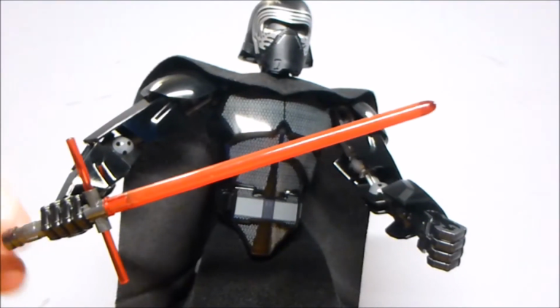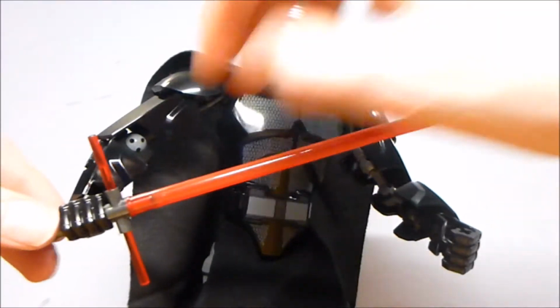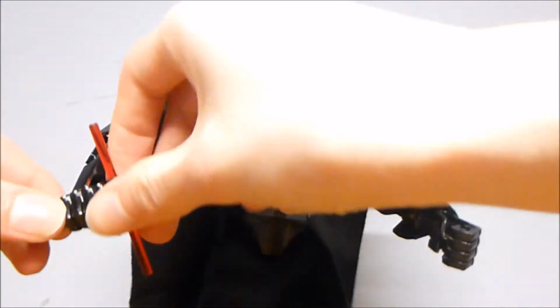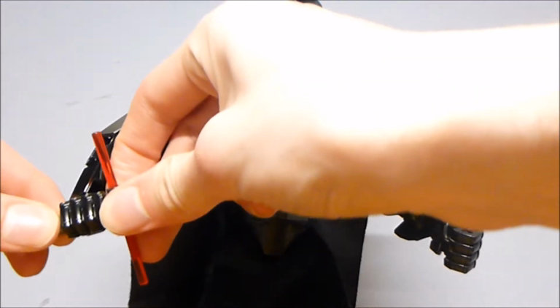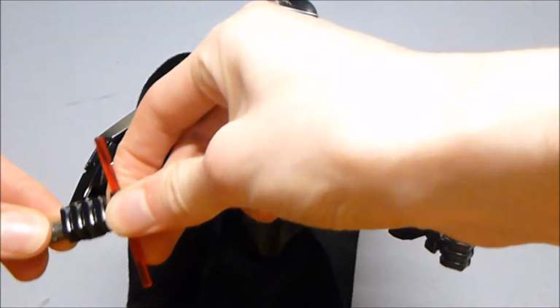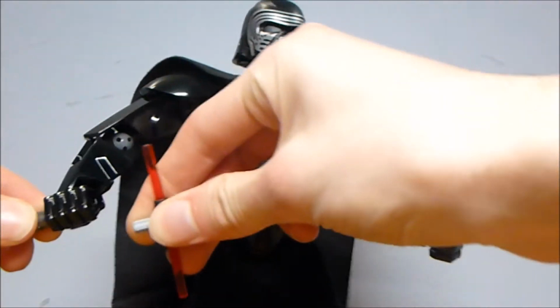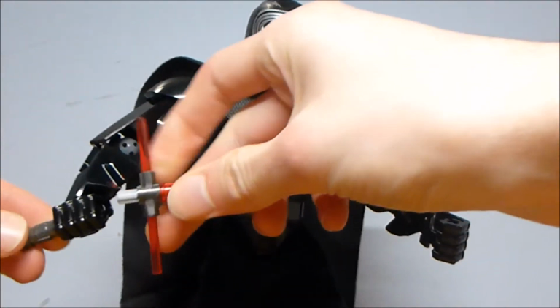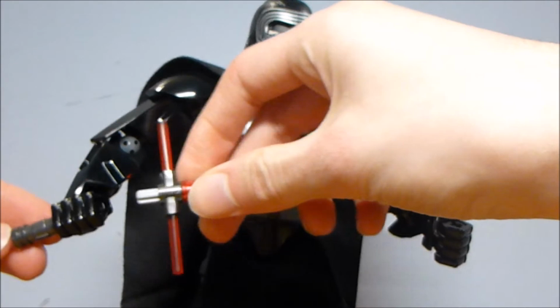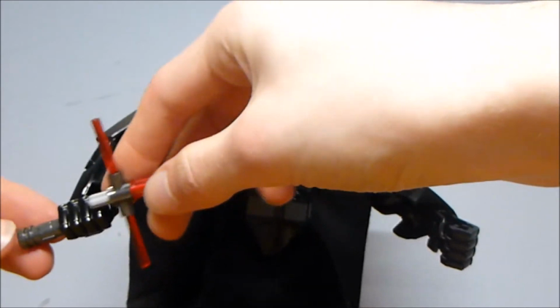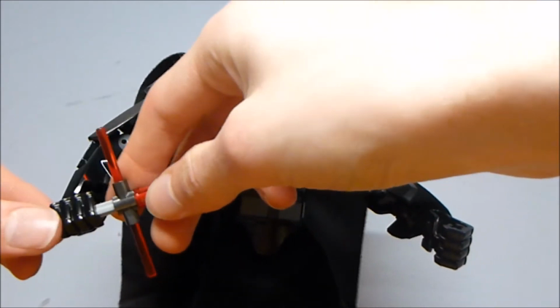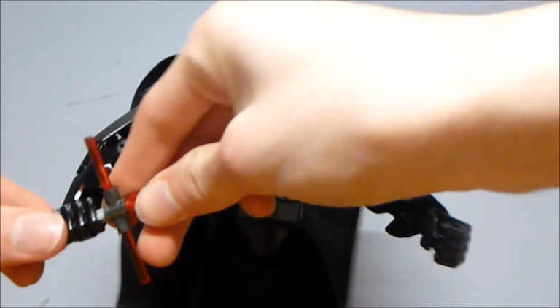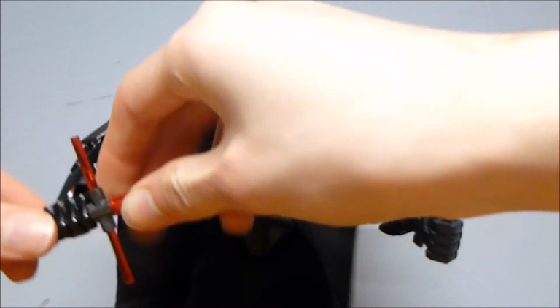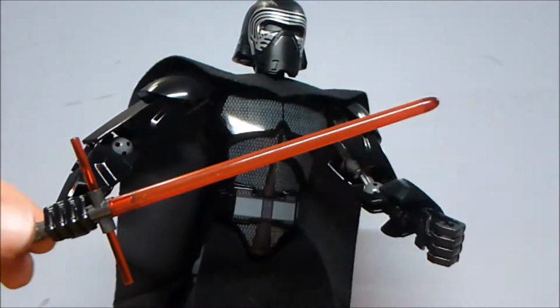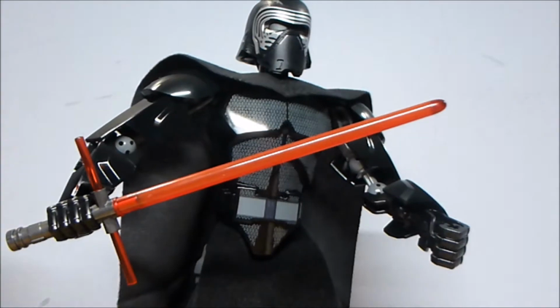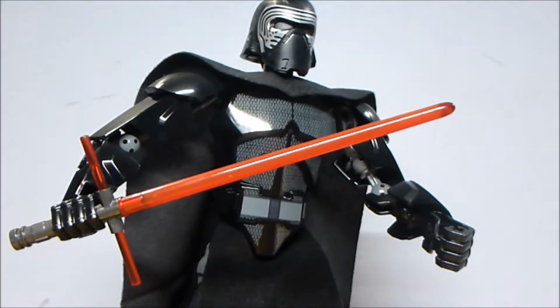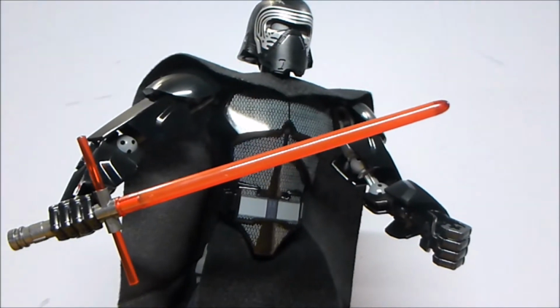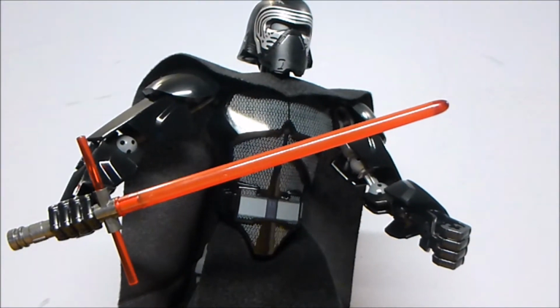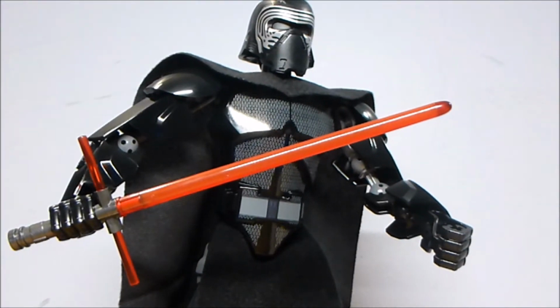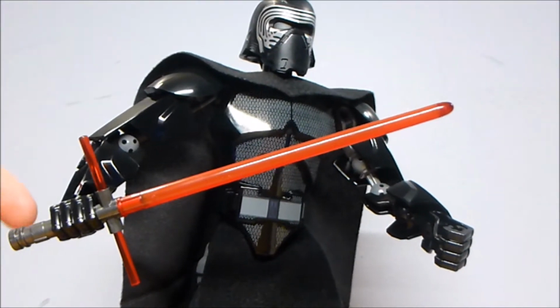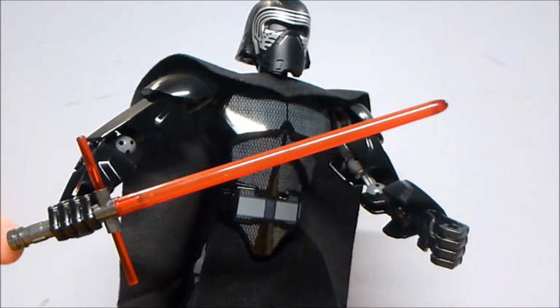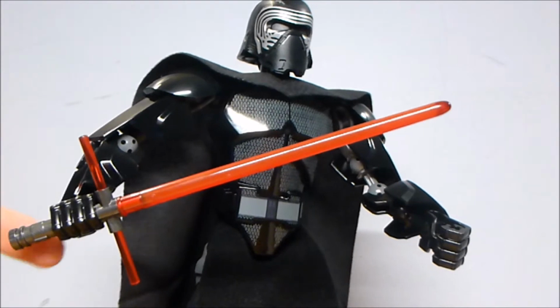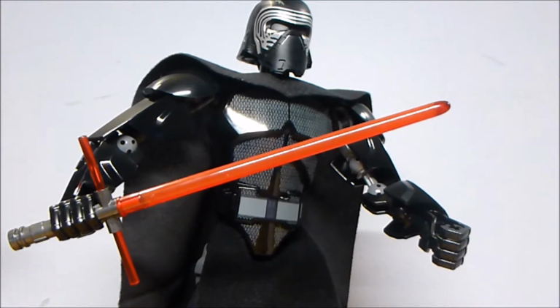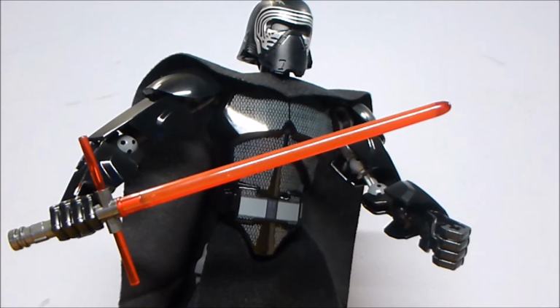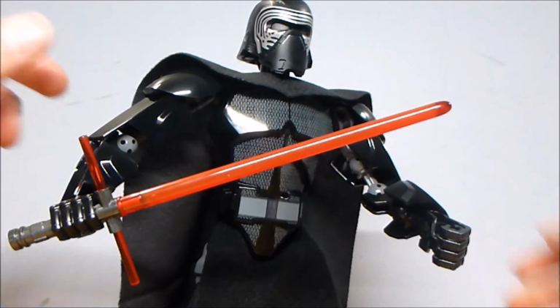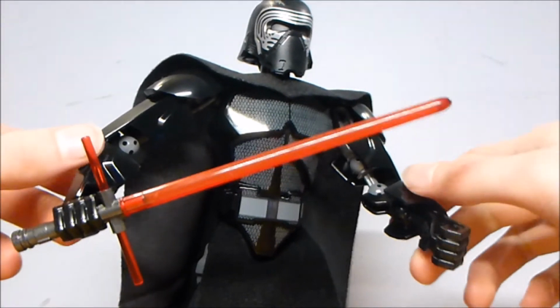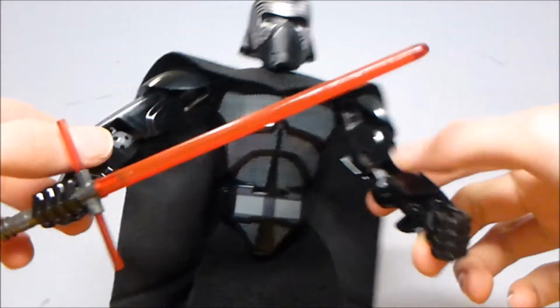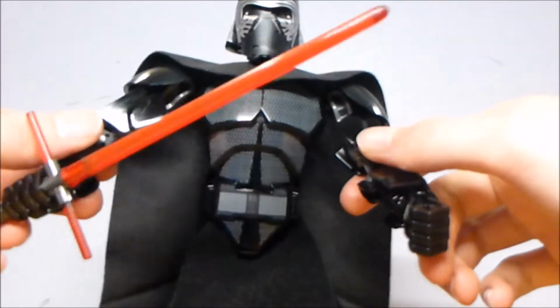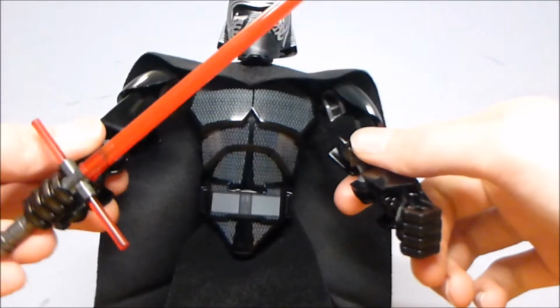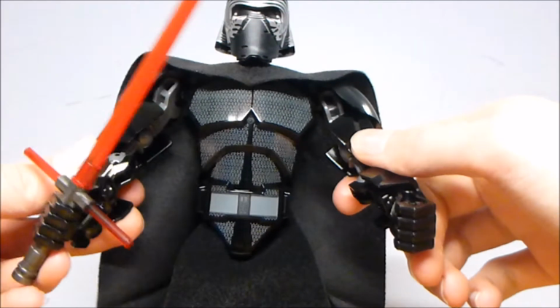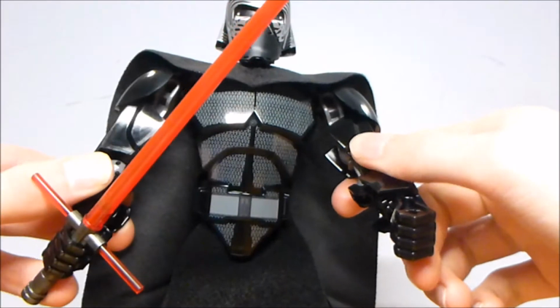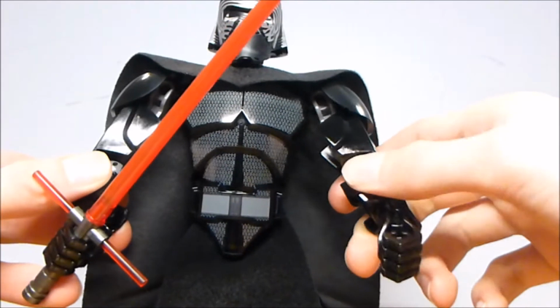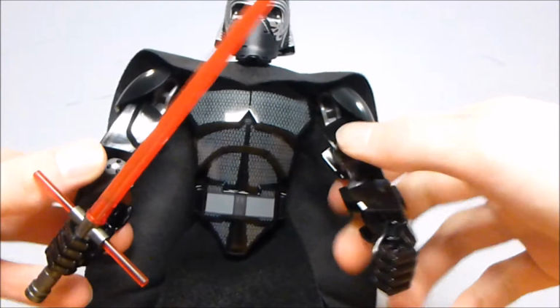That's just a simple build. Inside the hand, it's just Technic Axles, so you can't just remove the lightsaber completely — you'd need another one of these pieces. But that's not too big a deal, because most of the time you're going to want to keep it in his hand anyway.